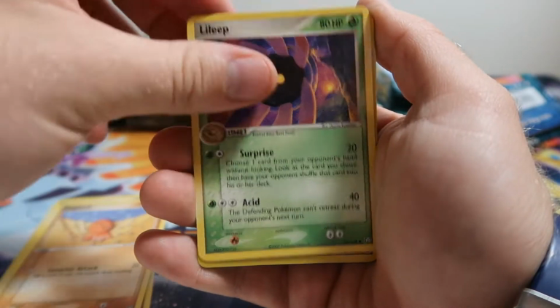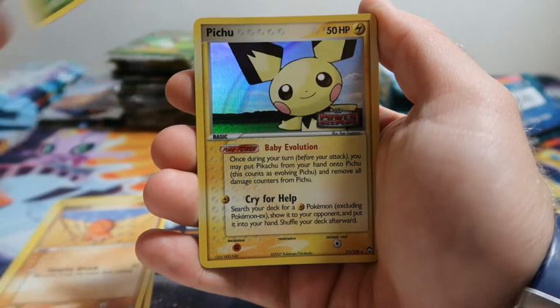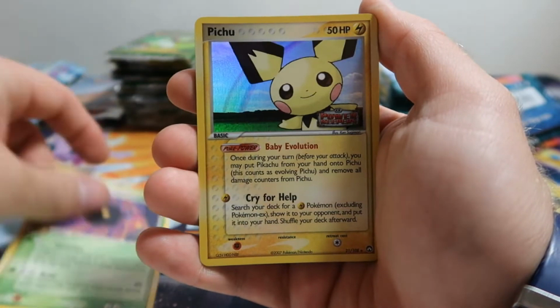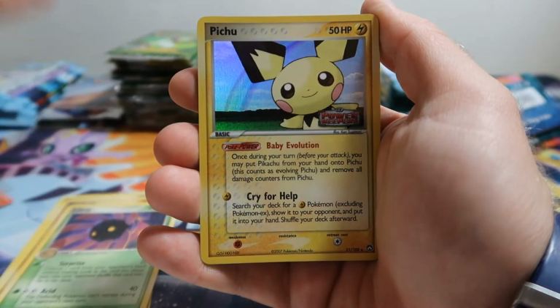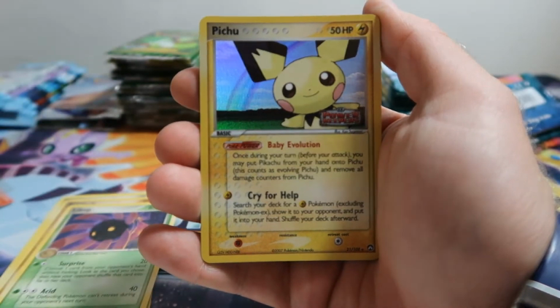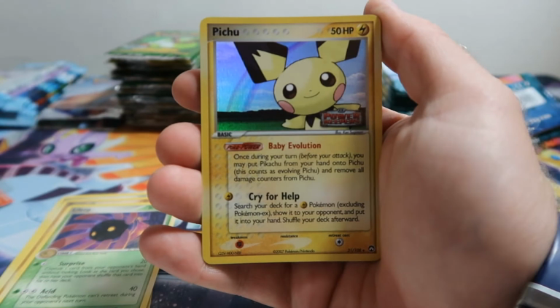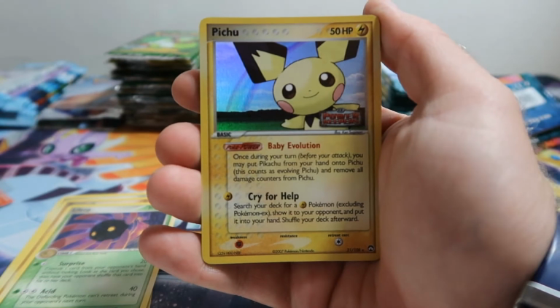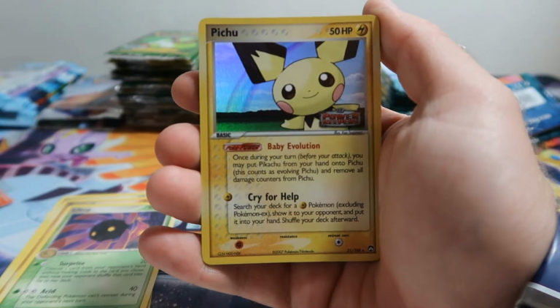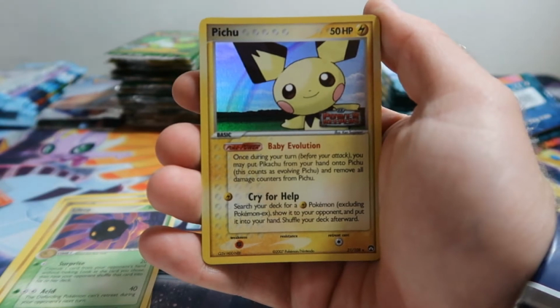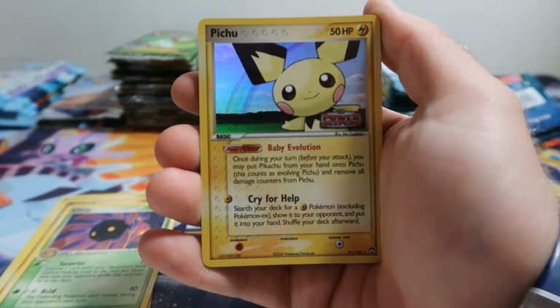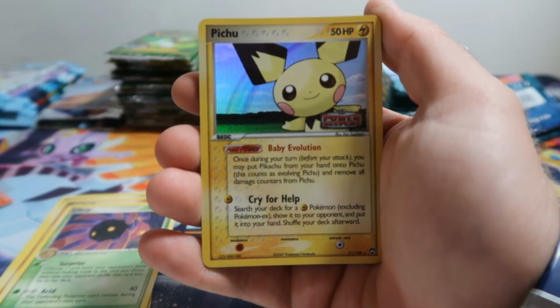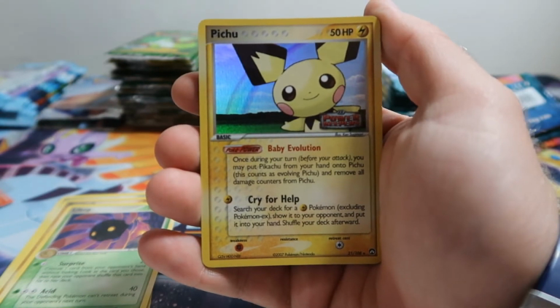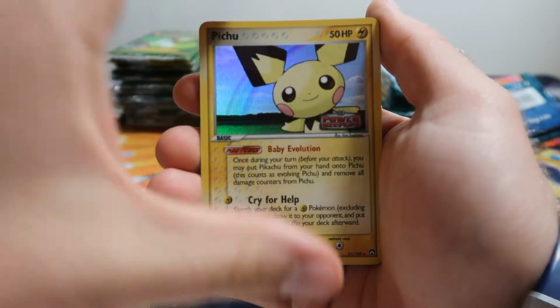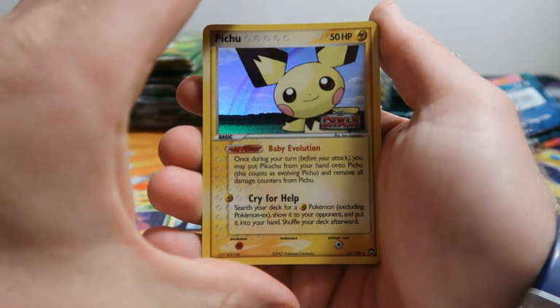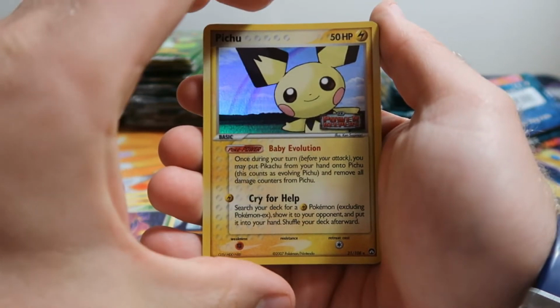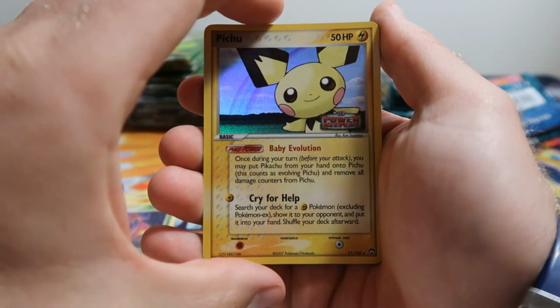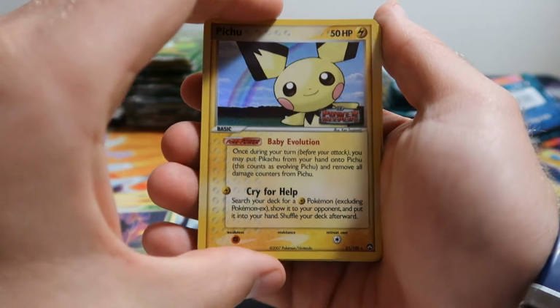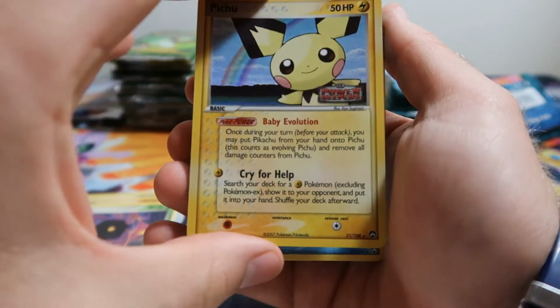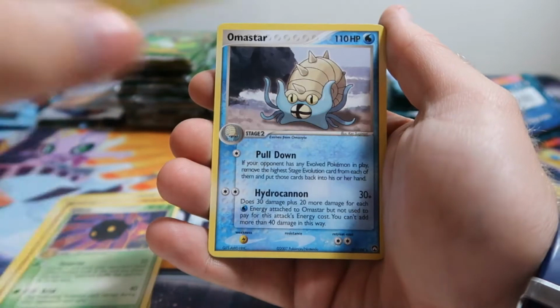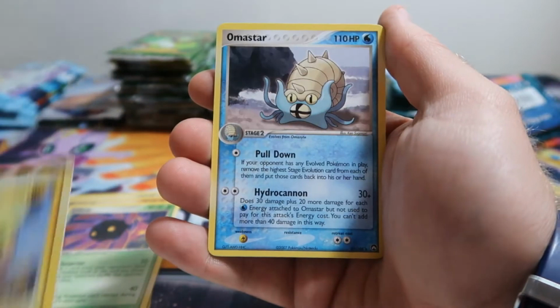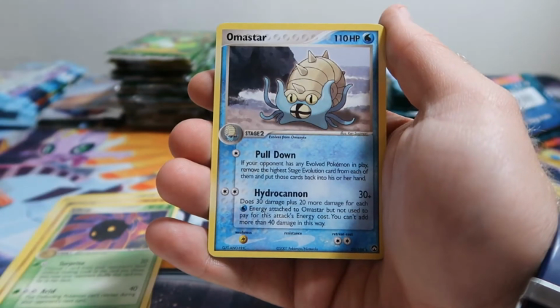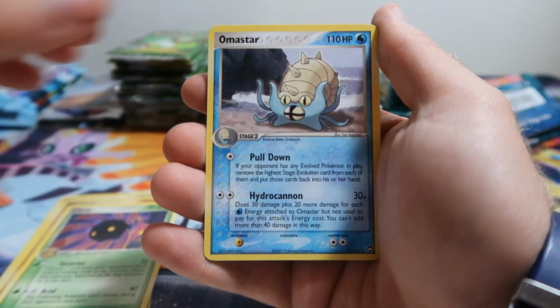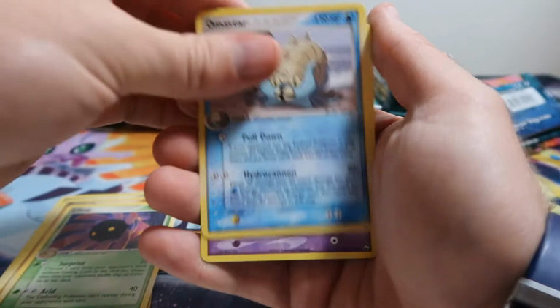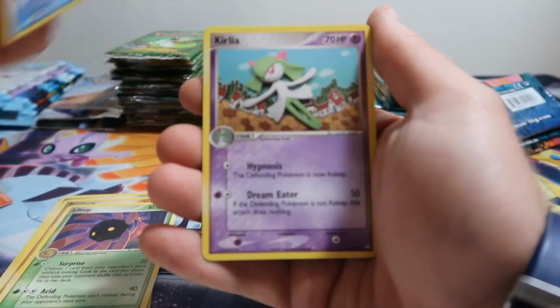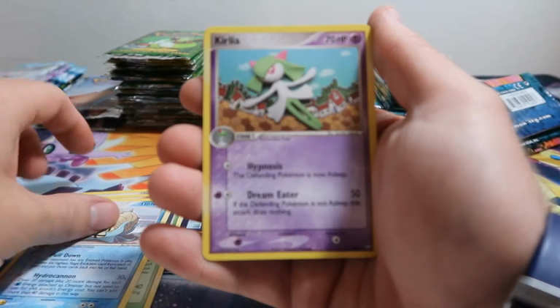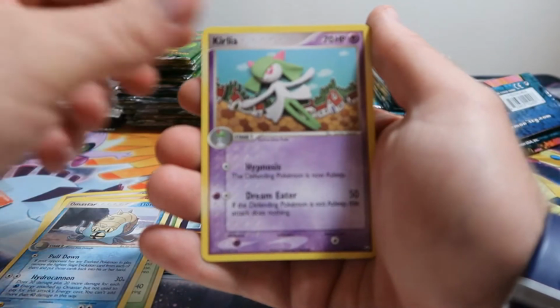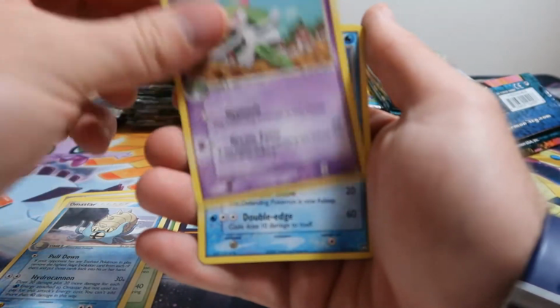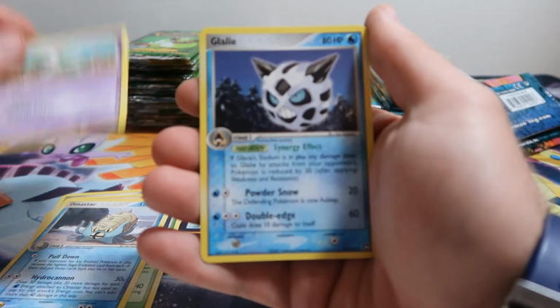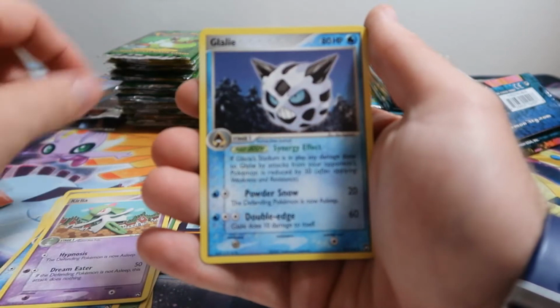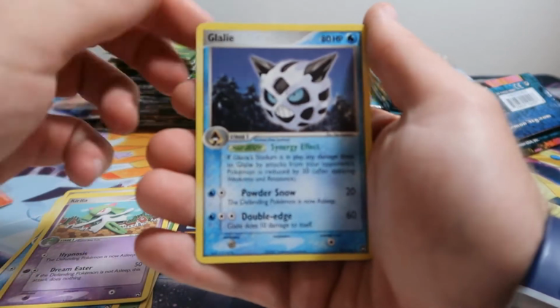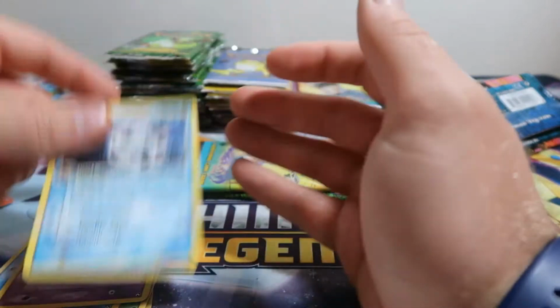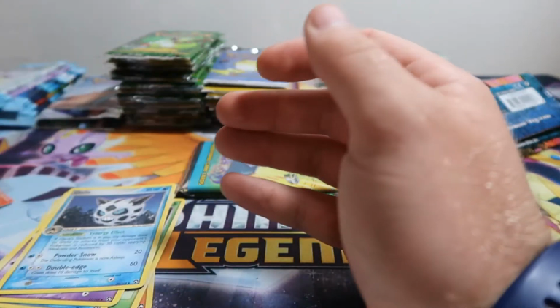The Leap. A Pikachu Reverse — that's a rare Power Keepers reverse with a little rainbow color. That's nice. And an Omnistar Rare. Curlia and Galil.